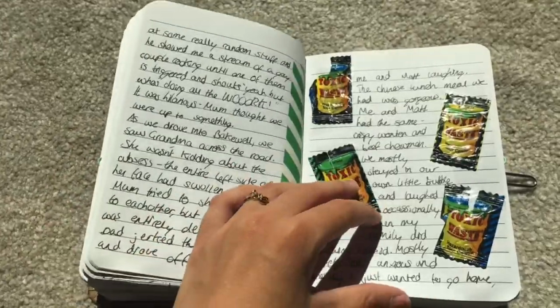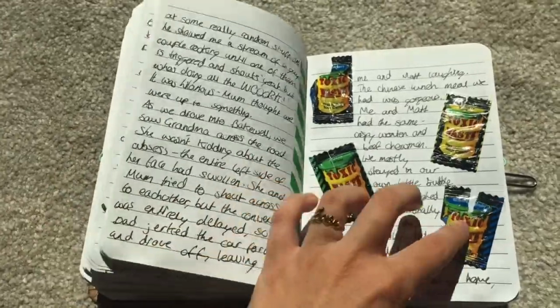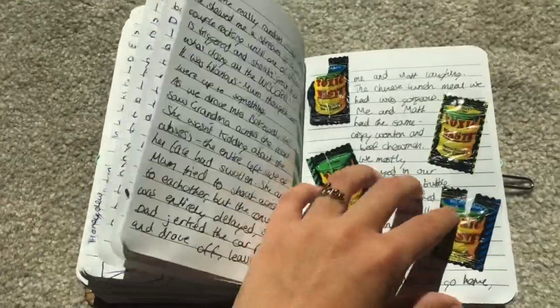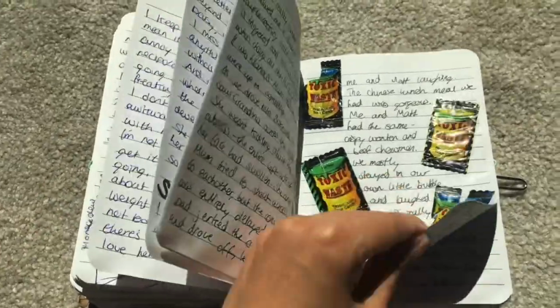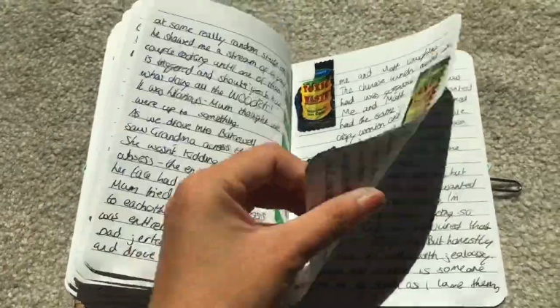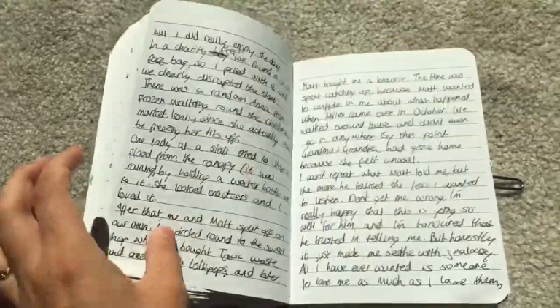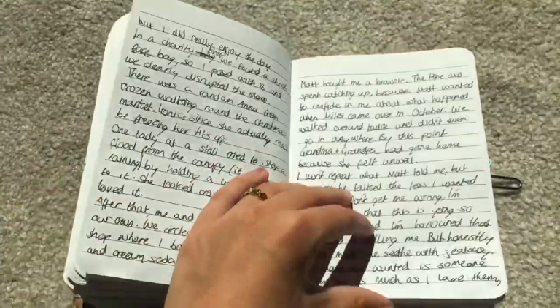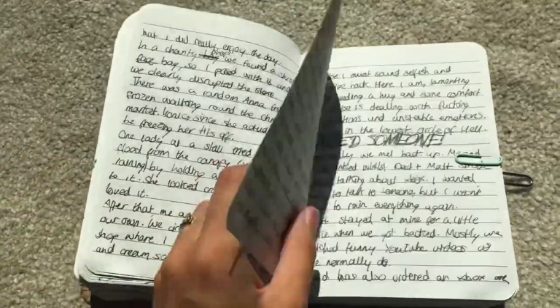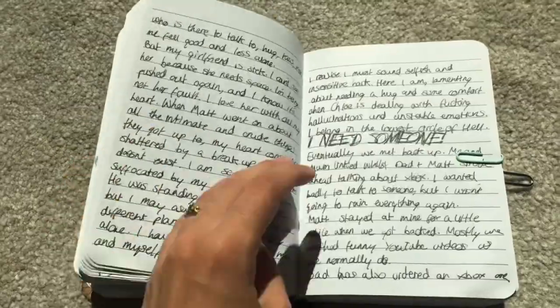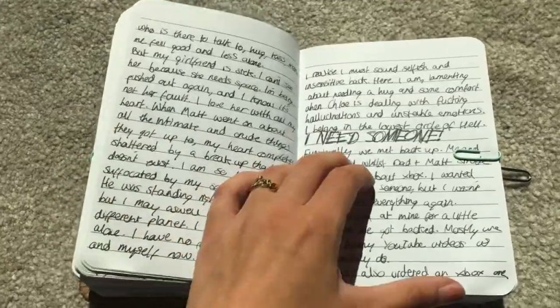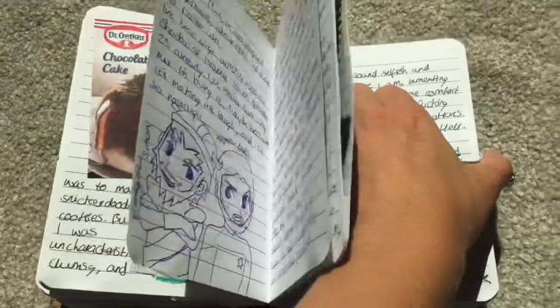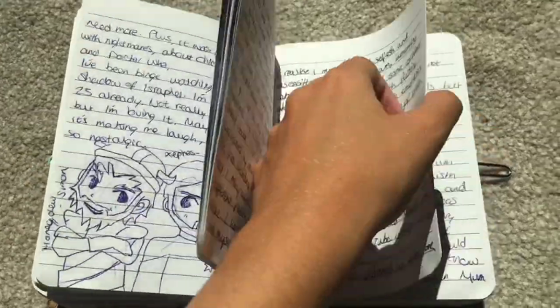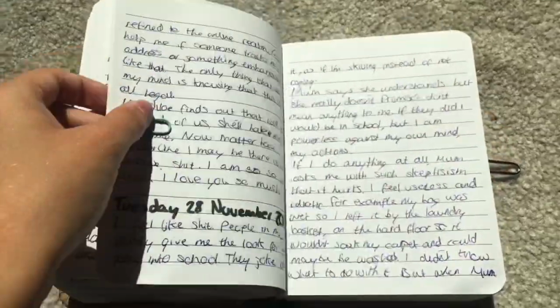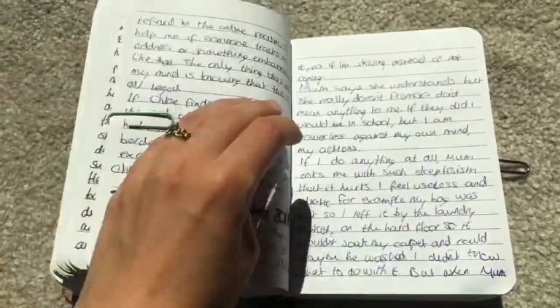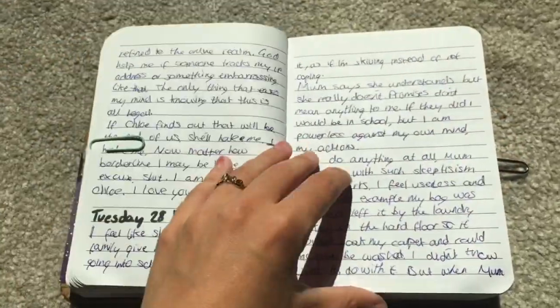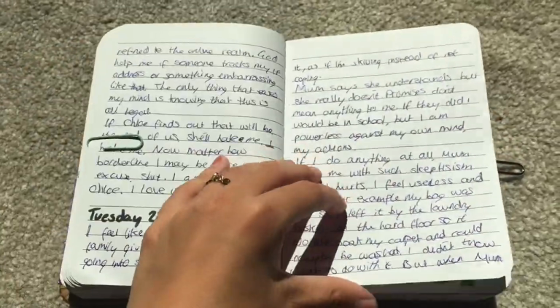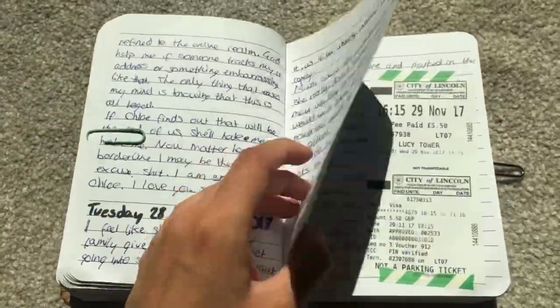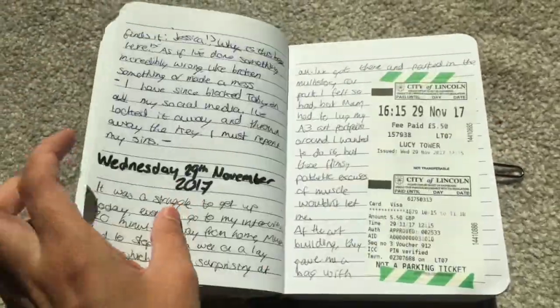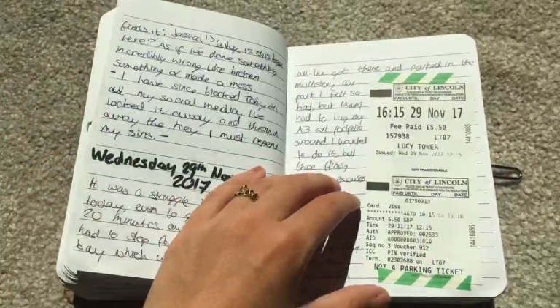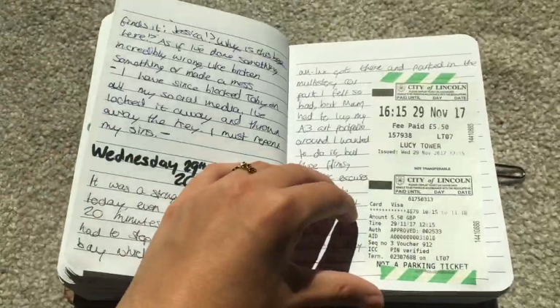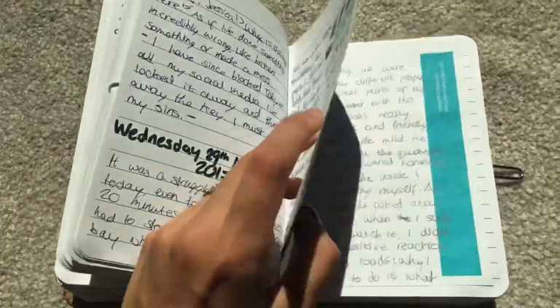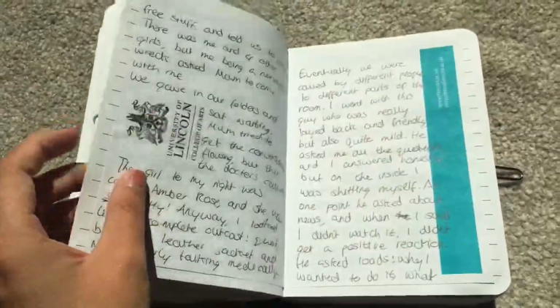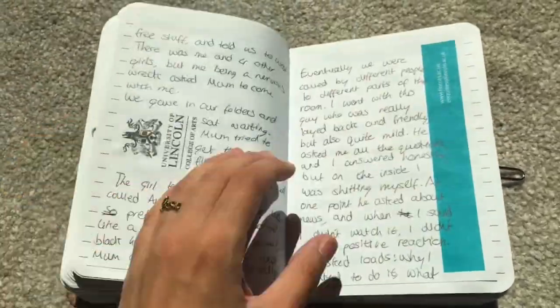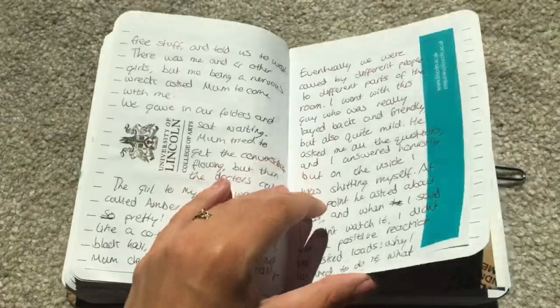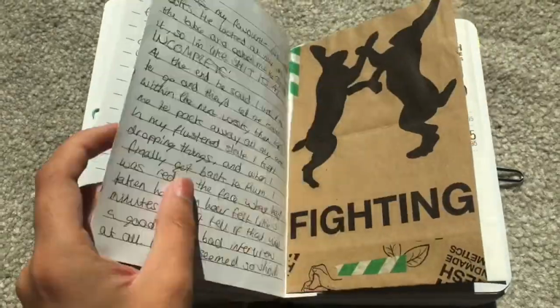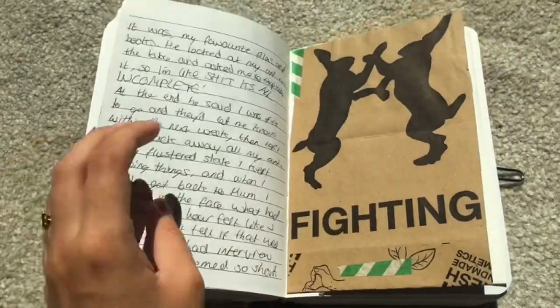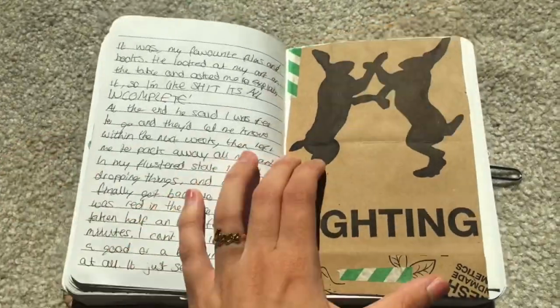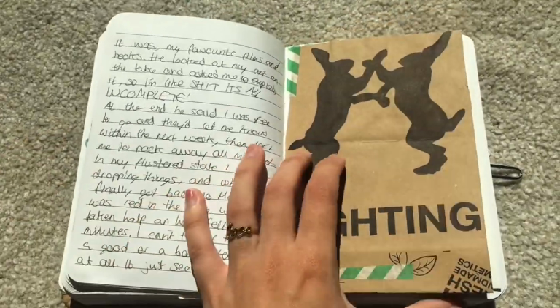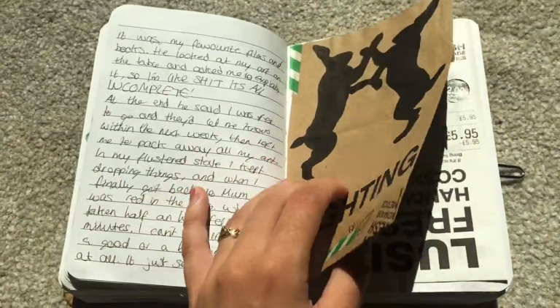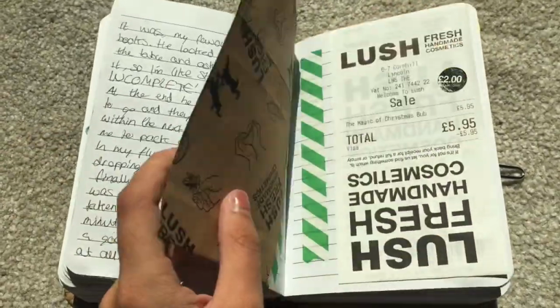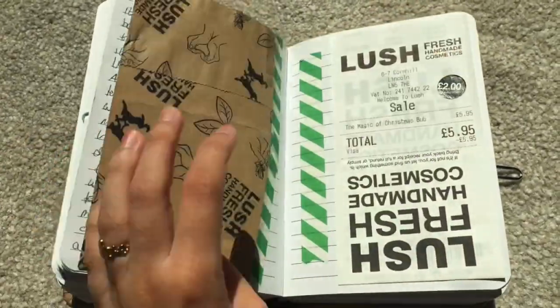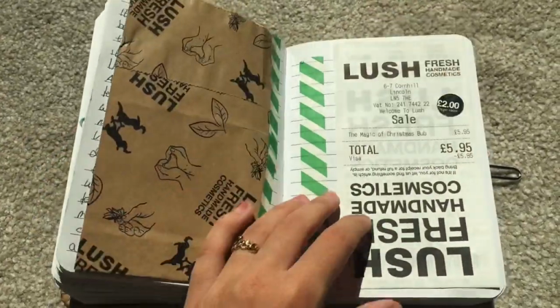Toxic Waste foods - very sour. And something from Lush apparently.